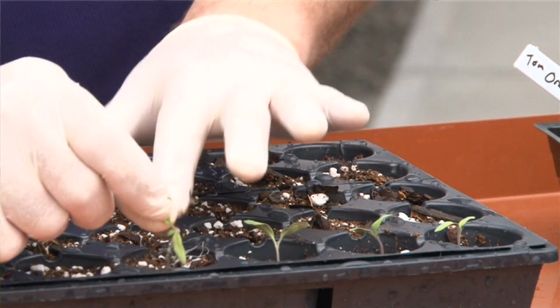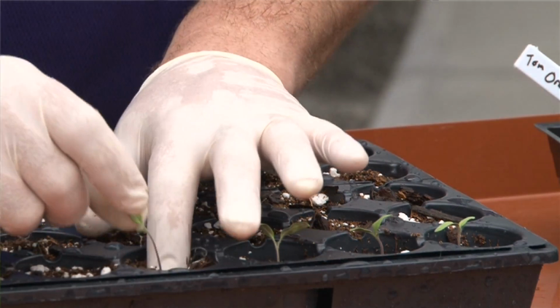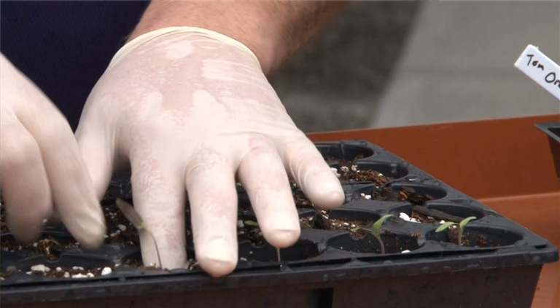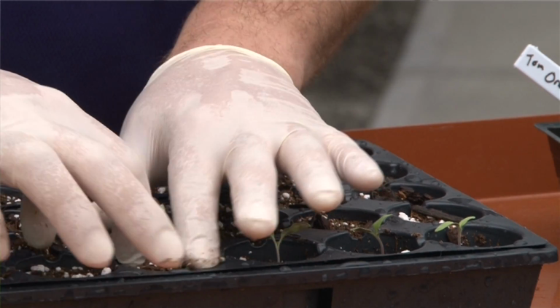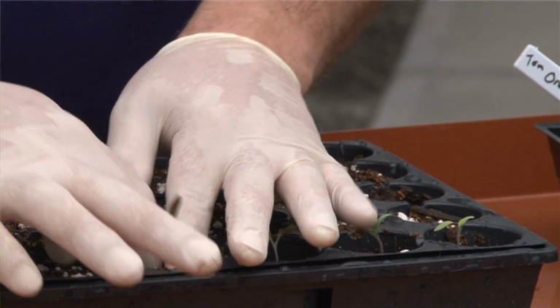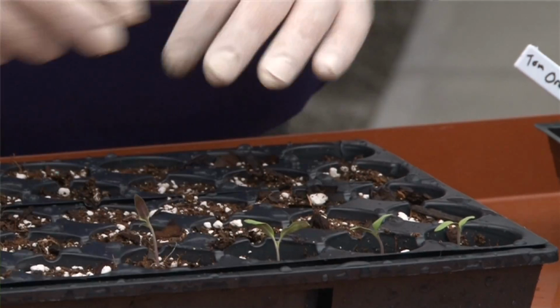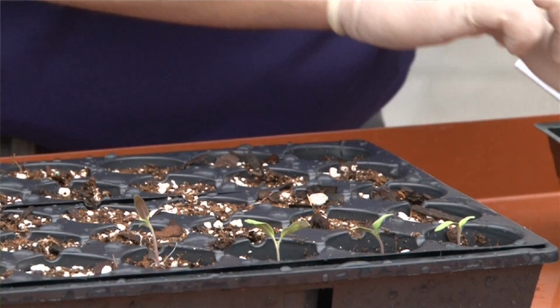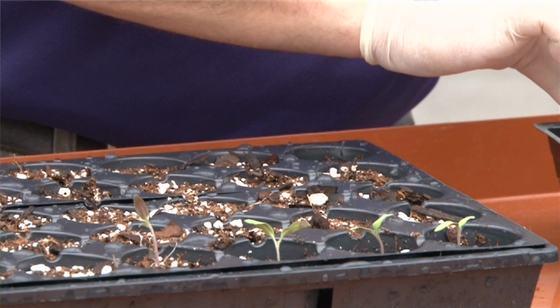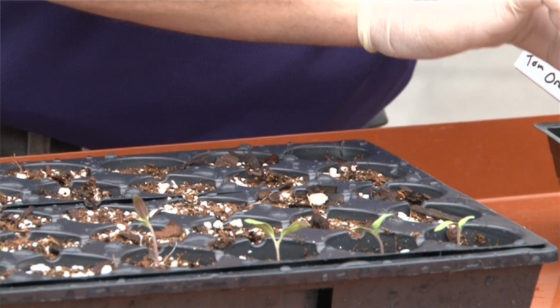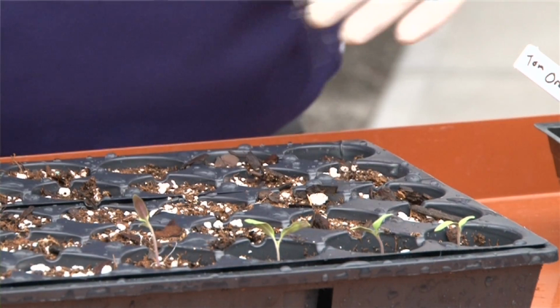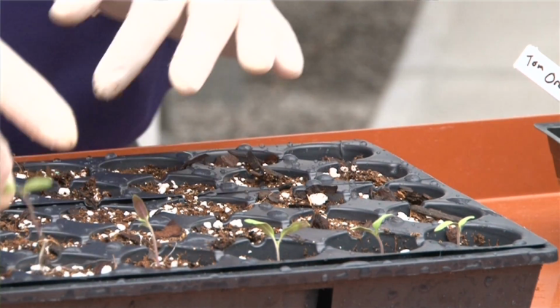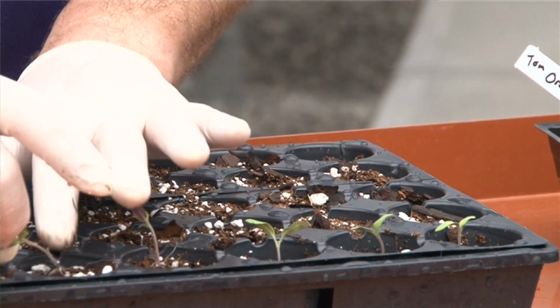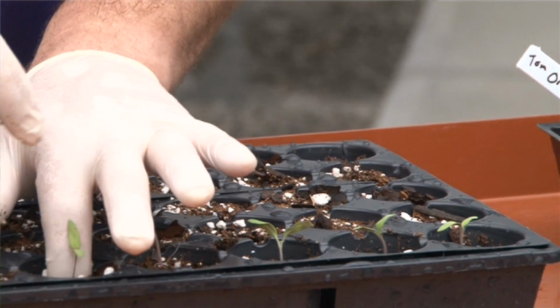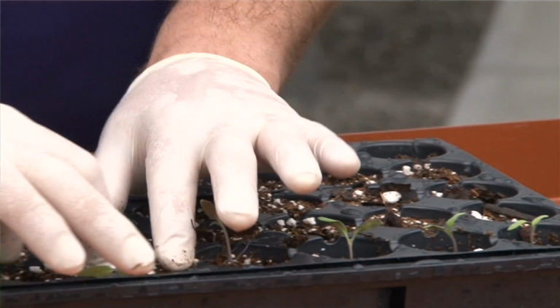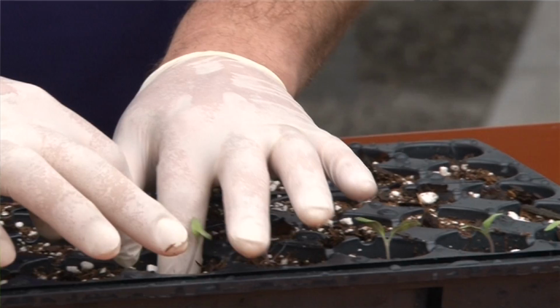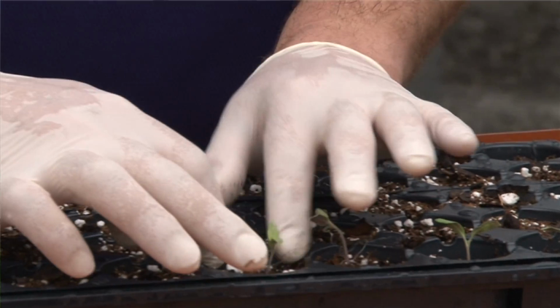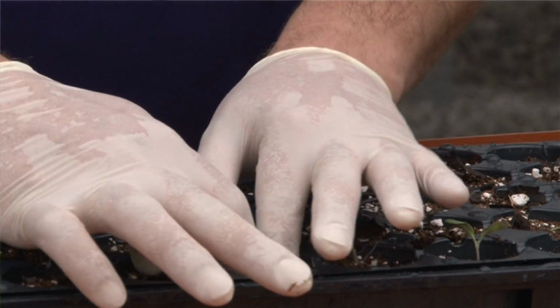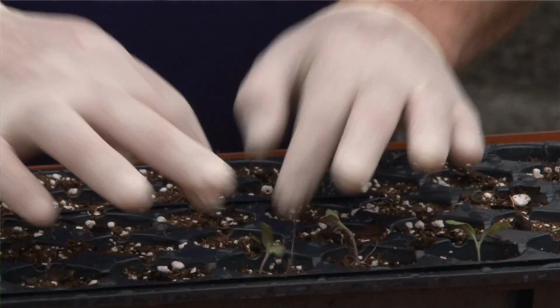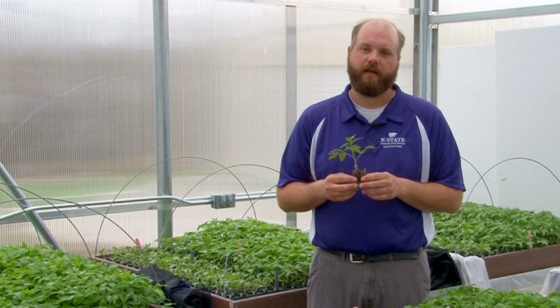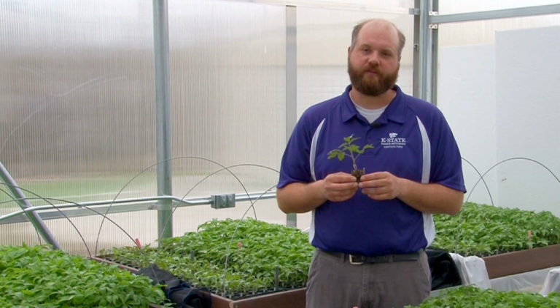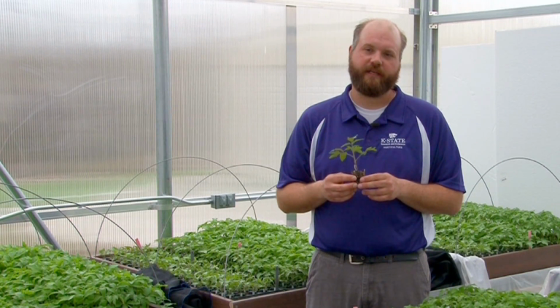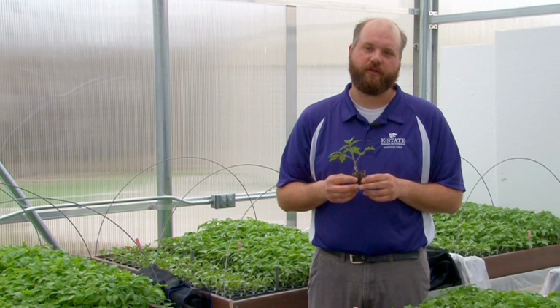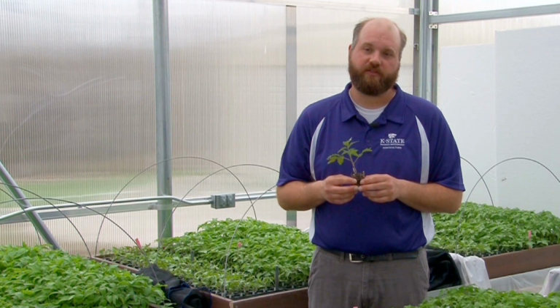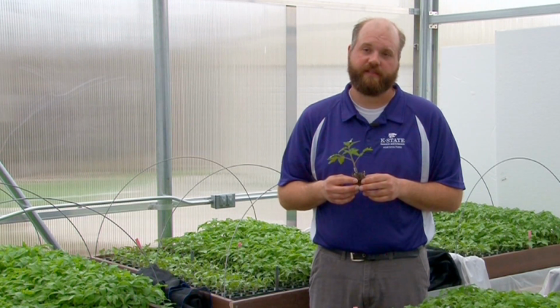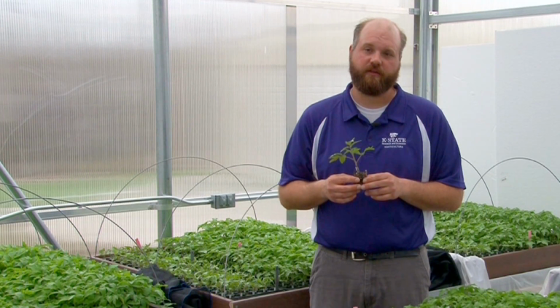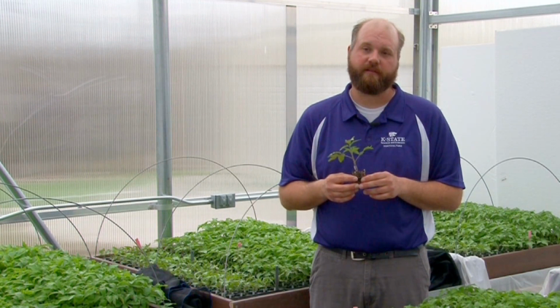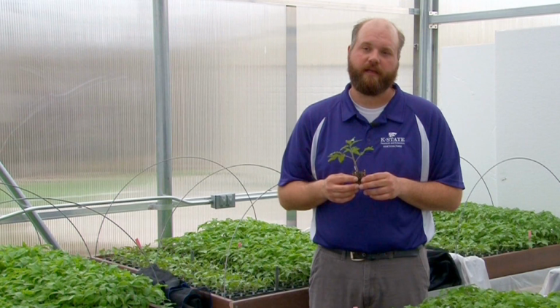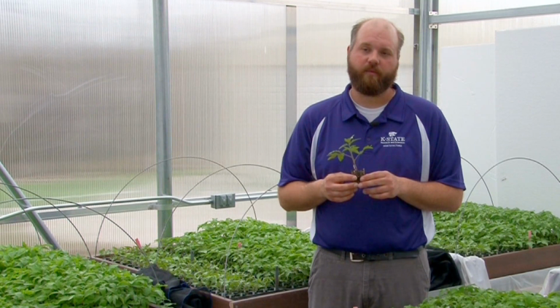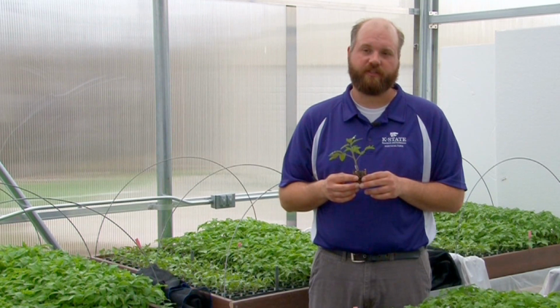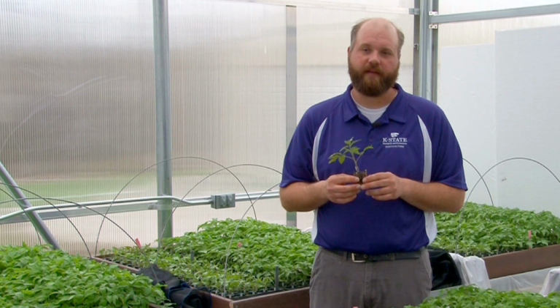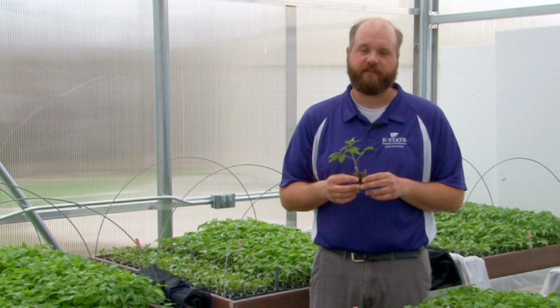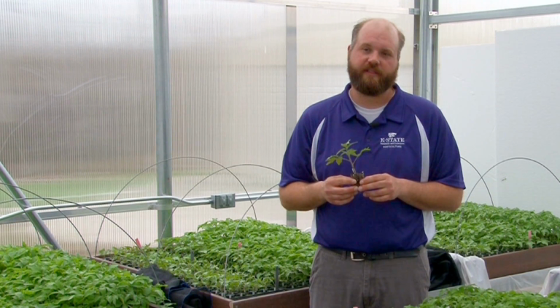We typically transplant into a 50-cell plug tray, although I've seen people use 72-cell plug trays, and those also work very well. After transplanting, they'll grow for about two weeks in our grow house, and then we'll actually carry out the grafting procedure.